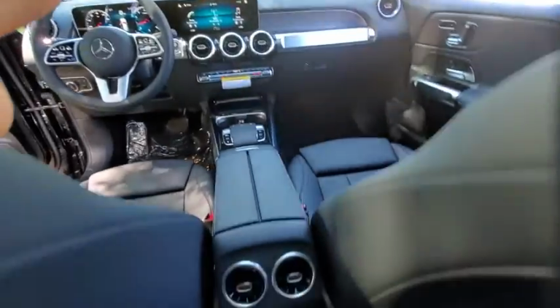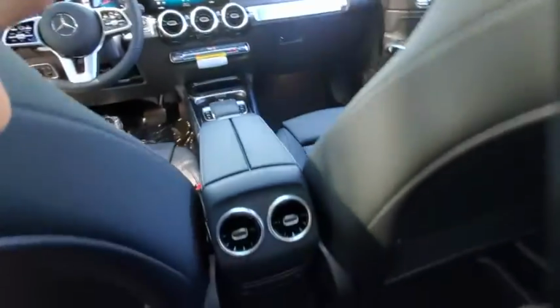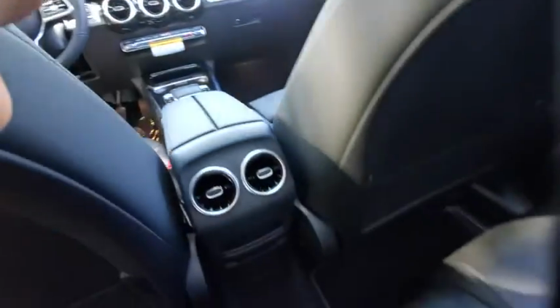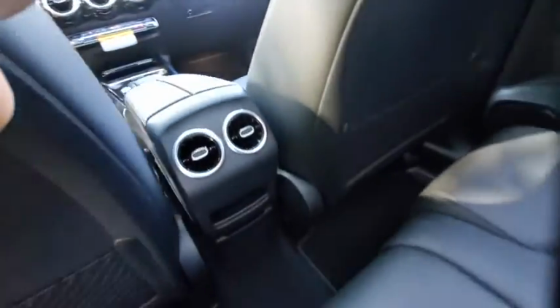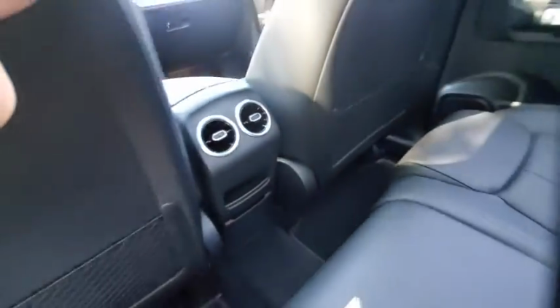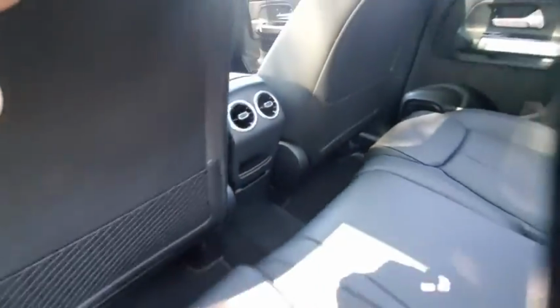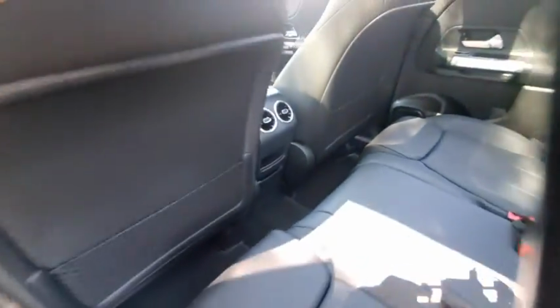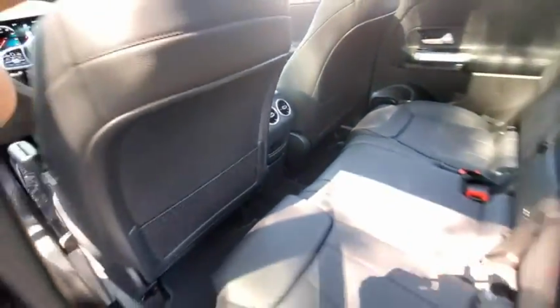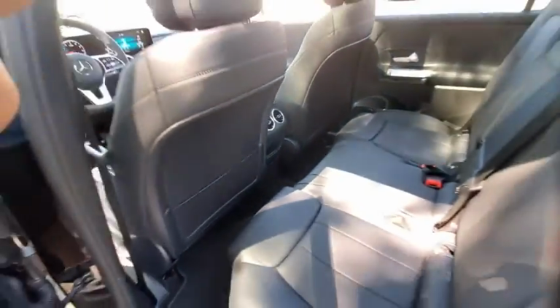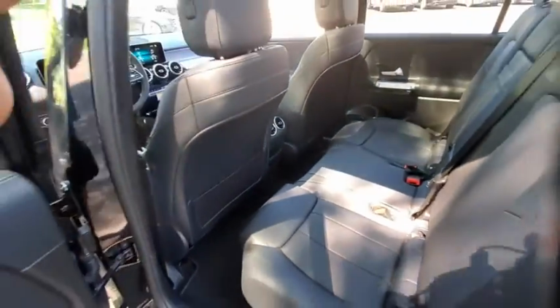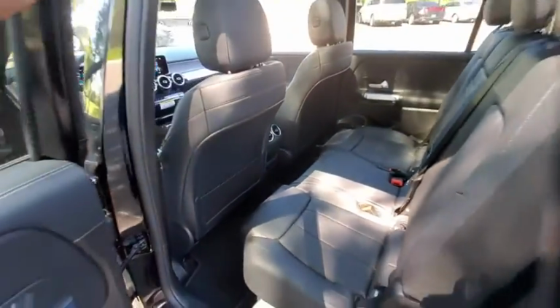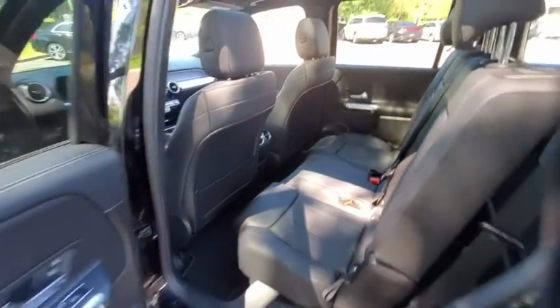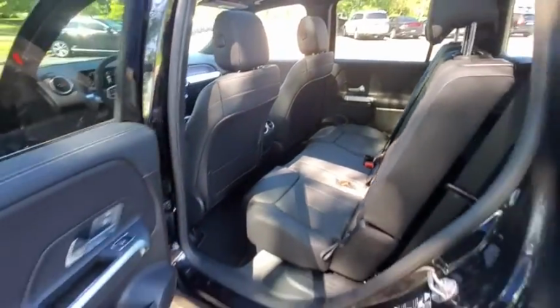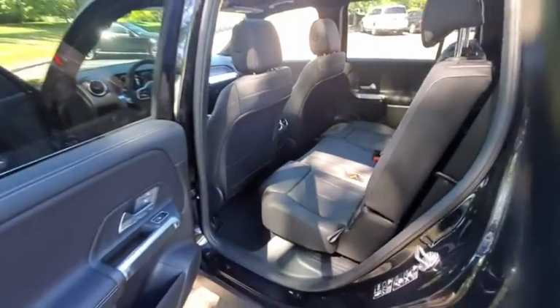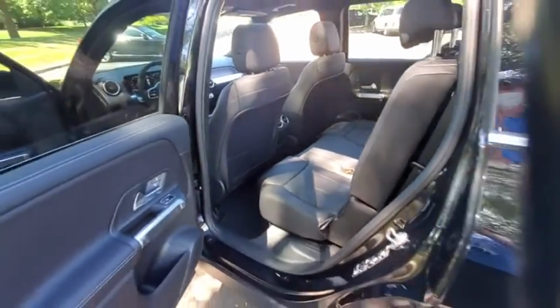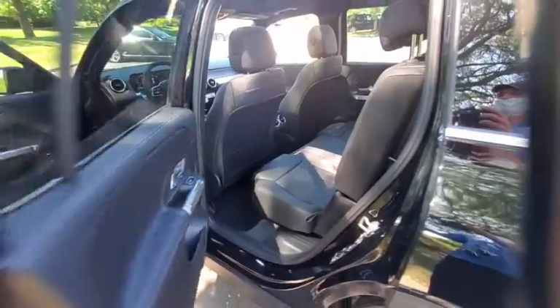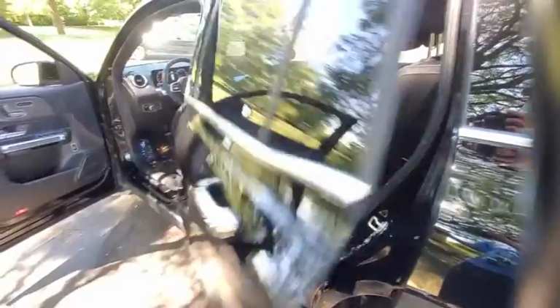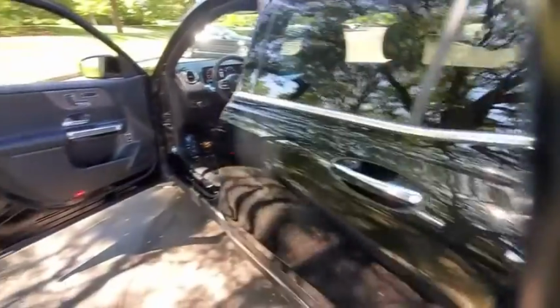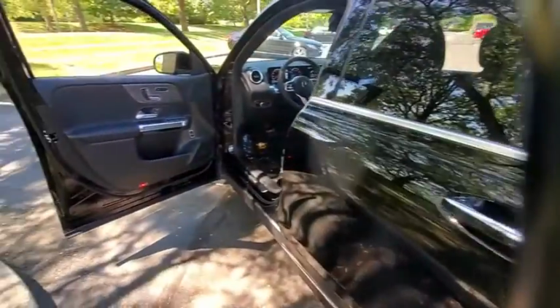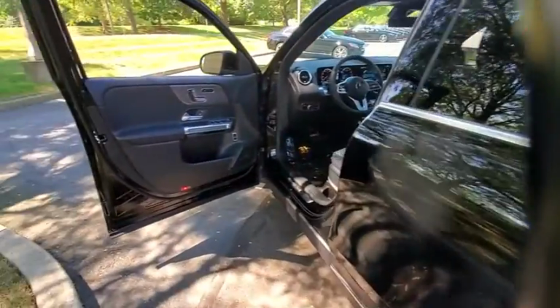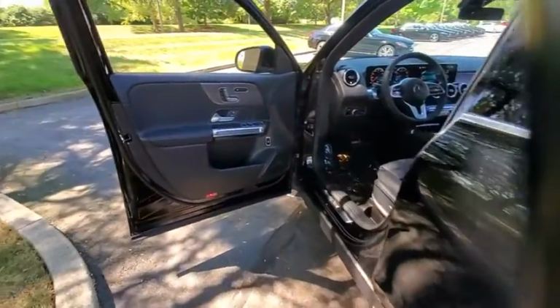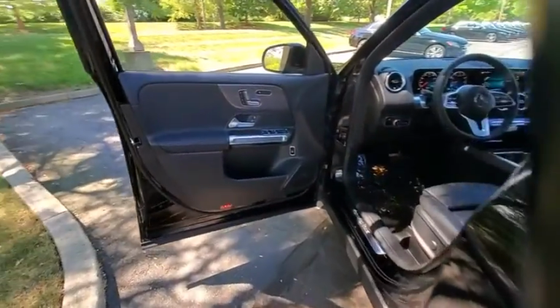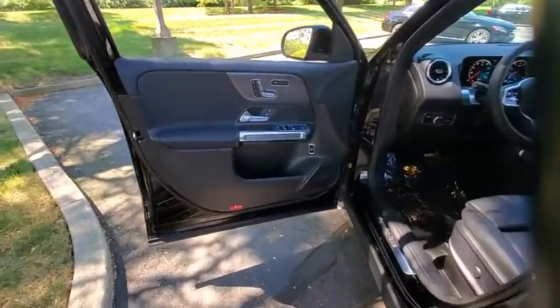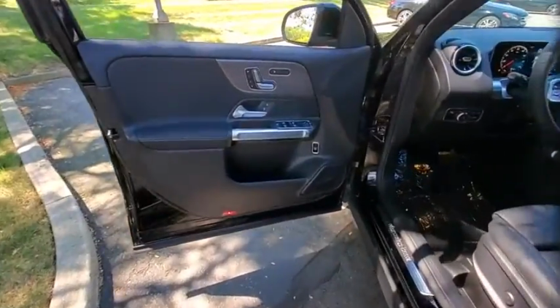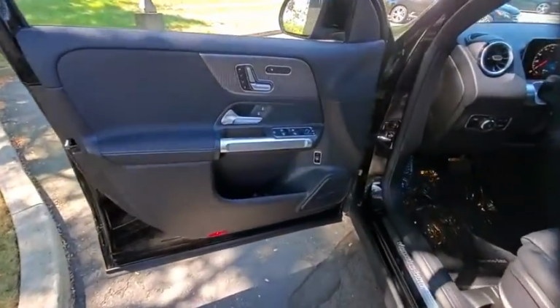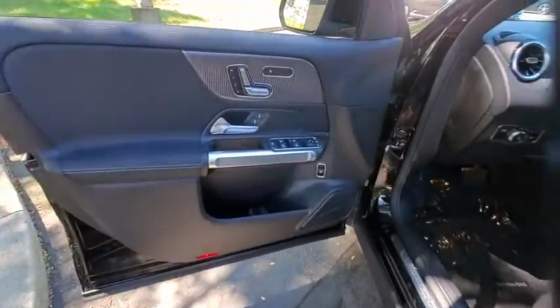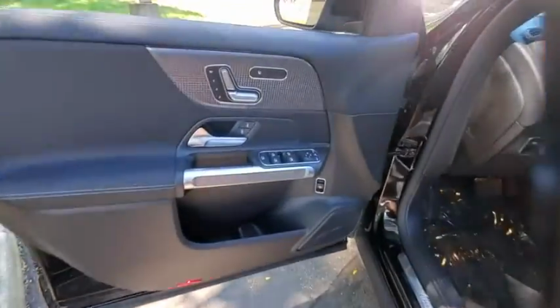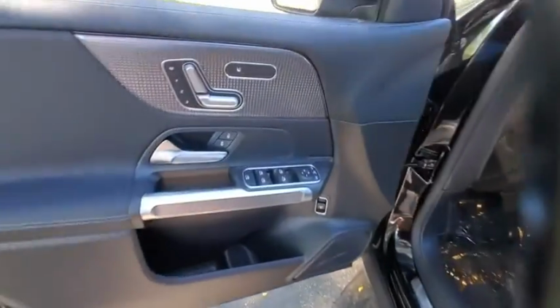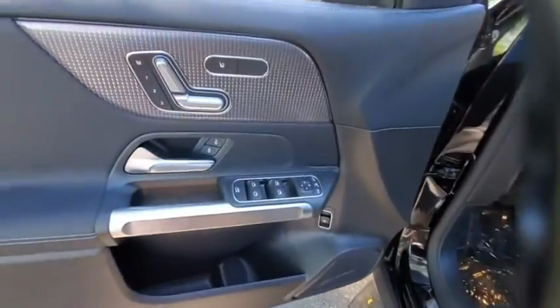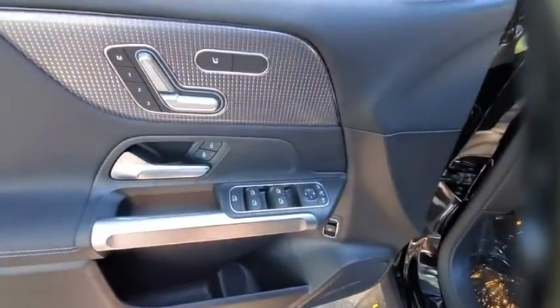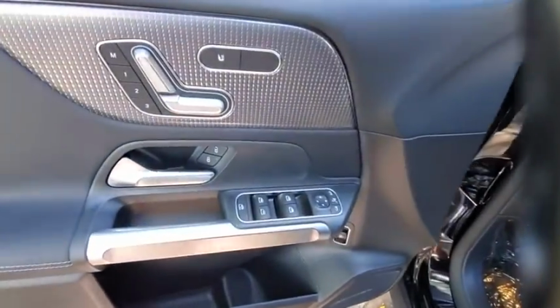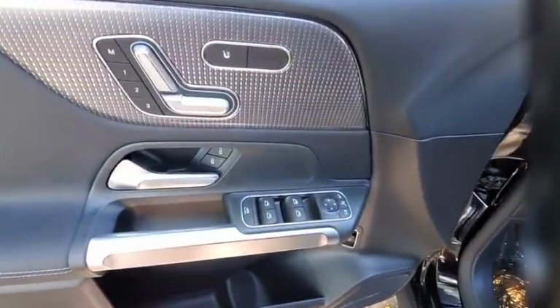Security system, rear window defroster, trip computer, tachometer, brake assist, panic alarm, overhead console, remote keyless entry, HD radio.